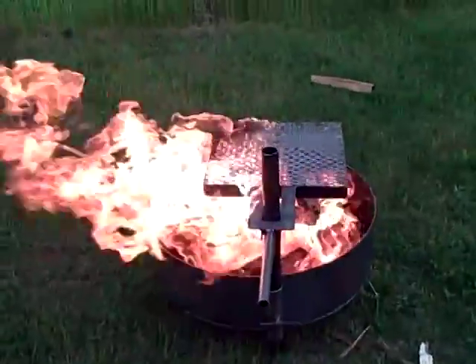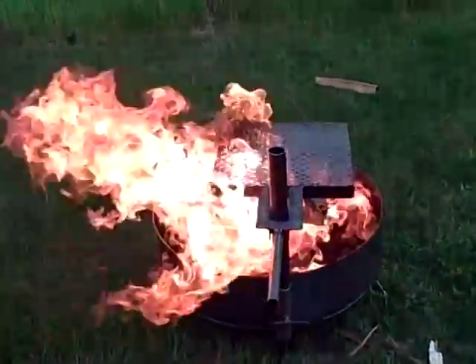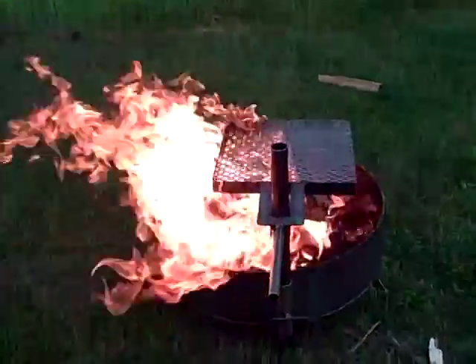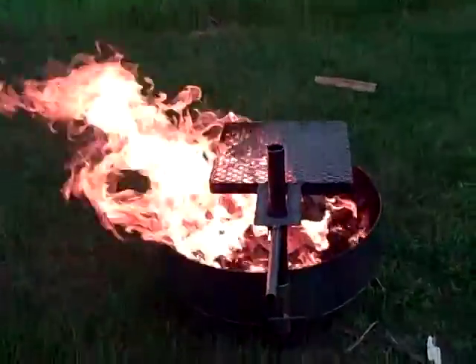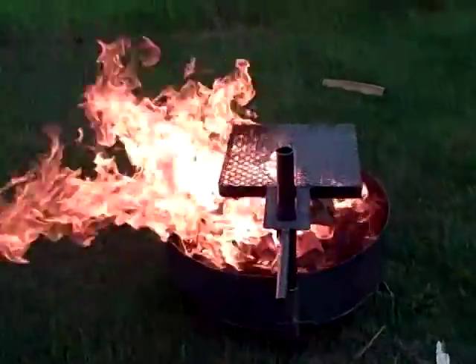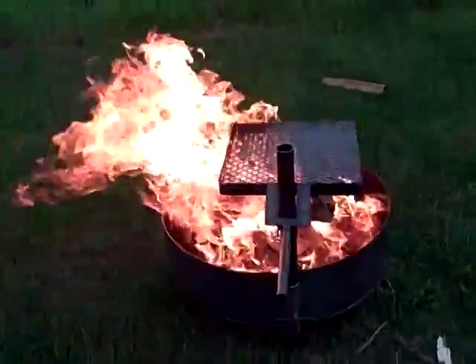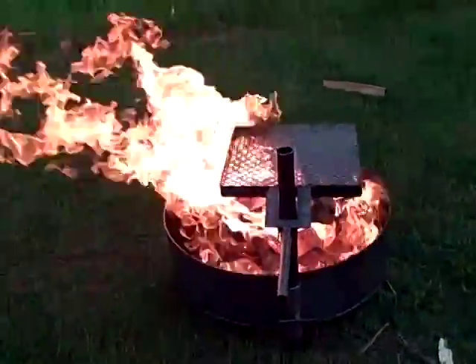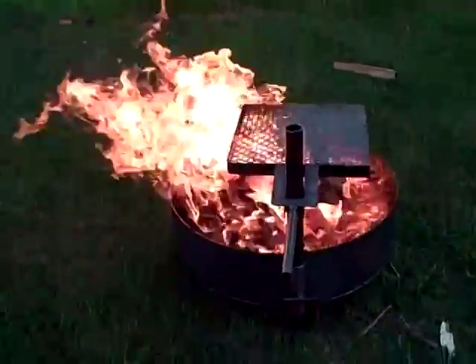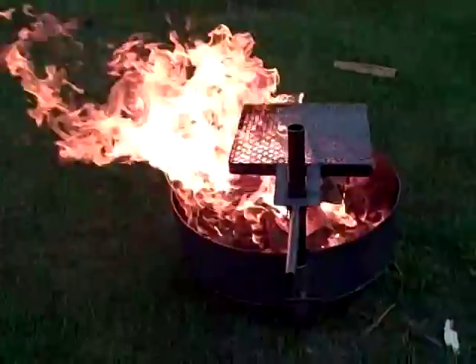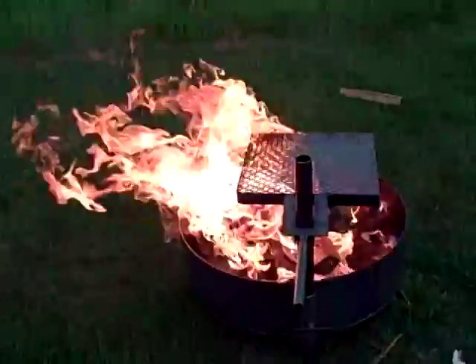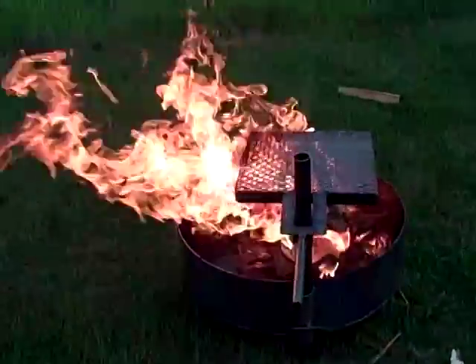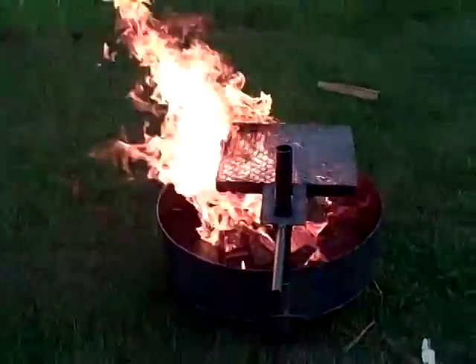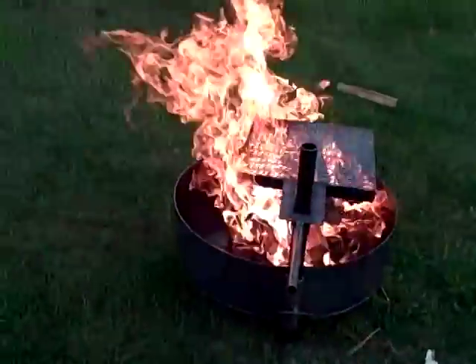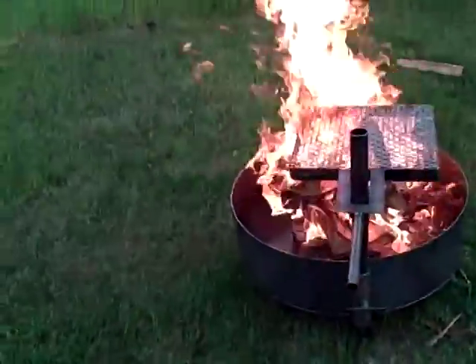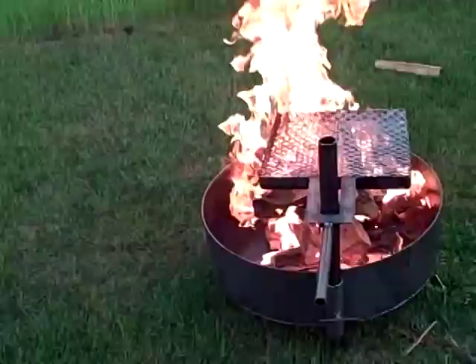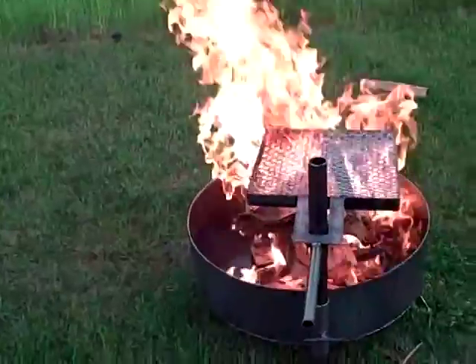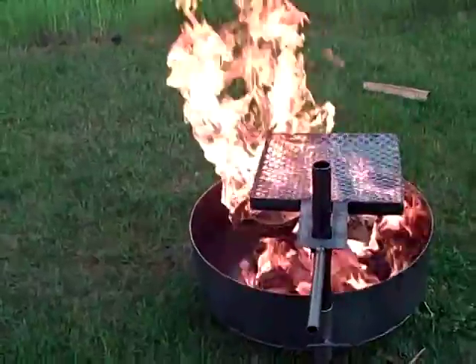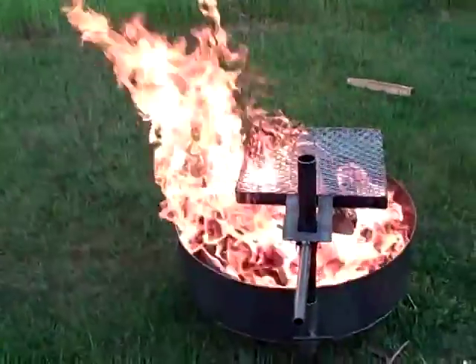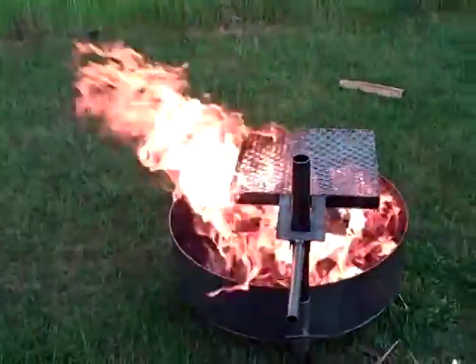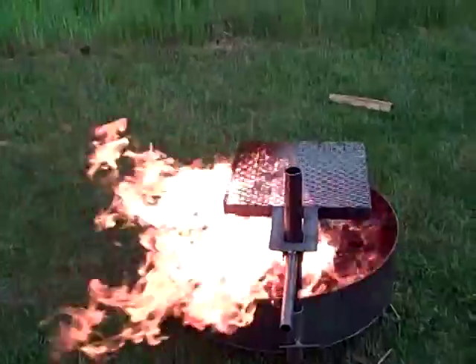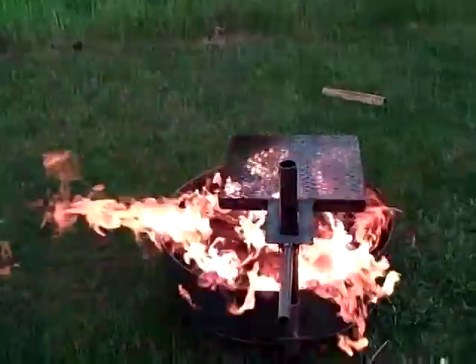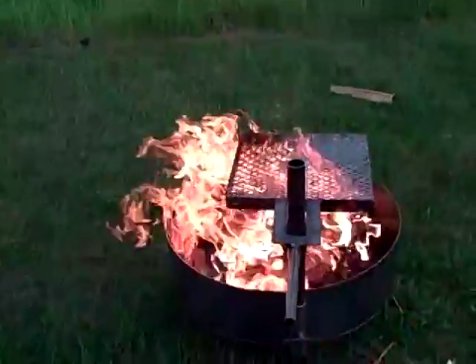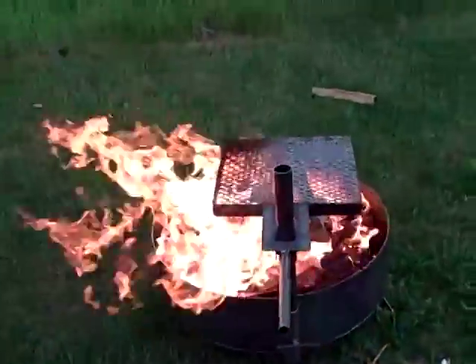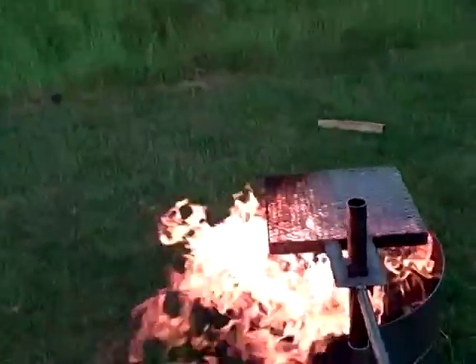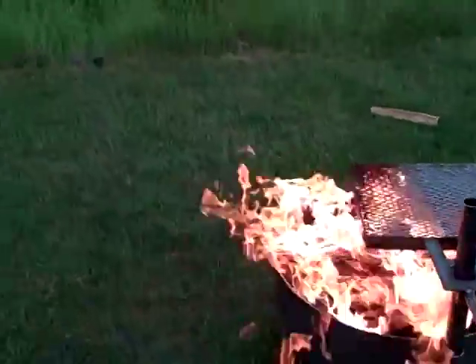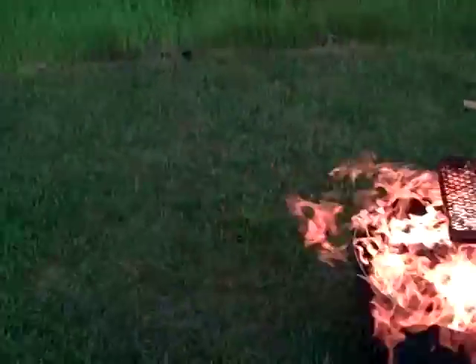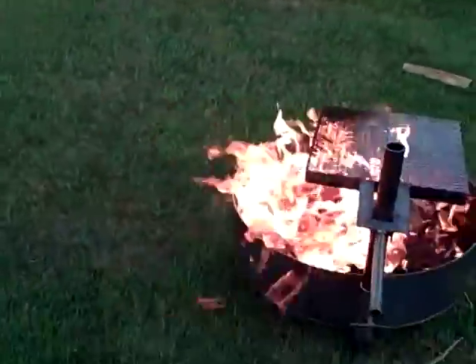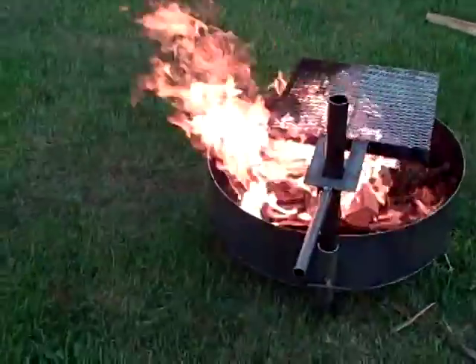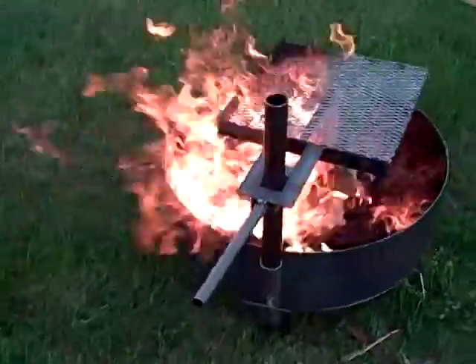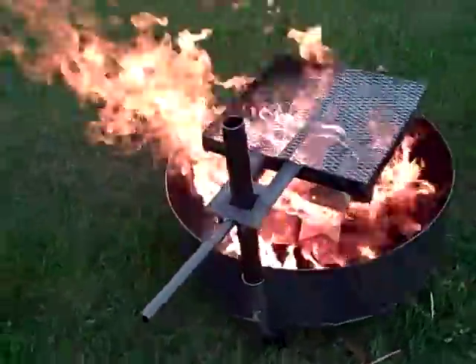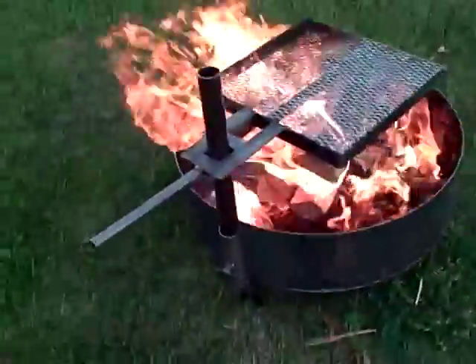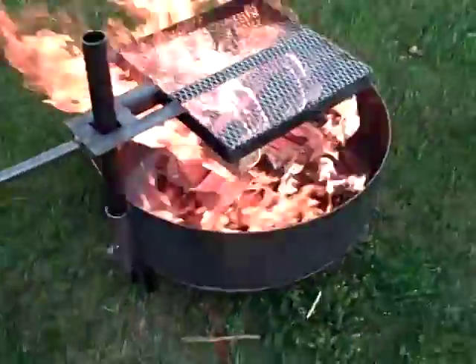This is a new portable fire pit from Higley Metals. This fire pit is on three adjustable legs and is built of three-sixteenths-inch thick steel.